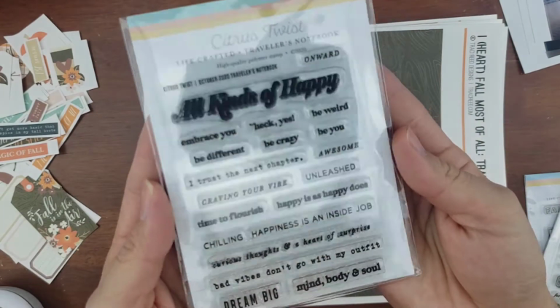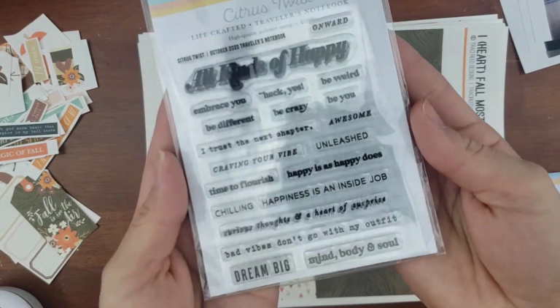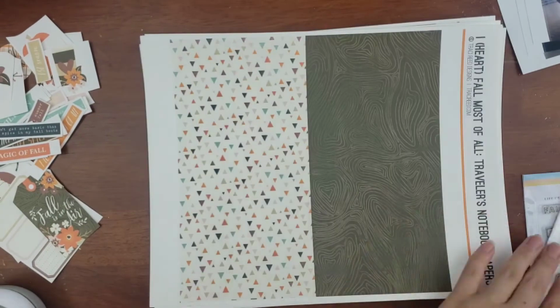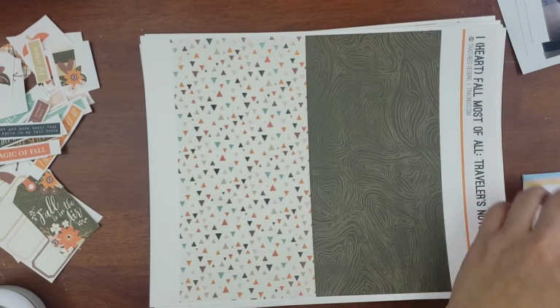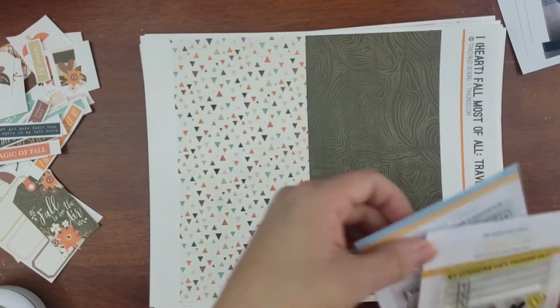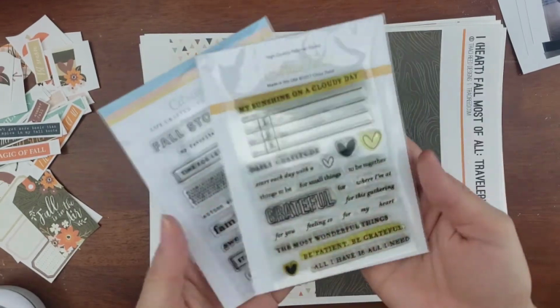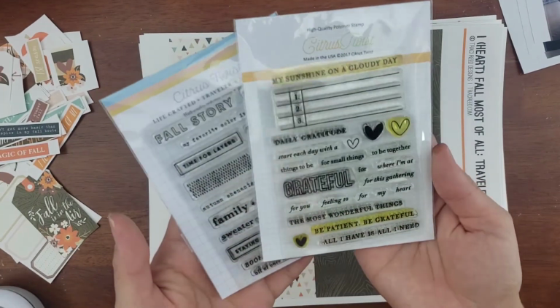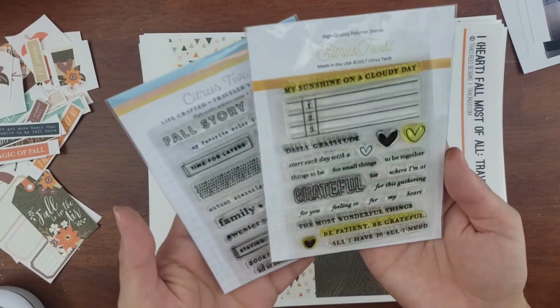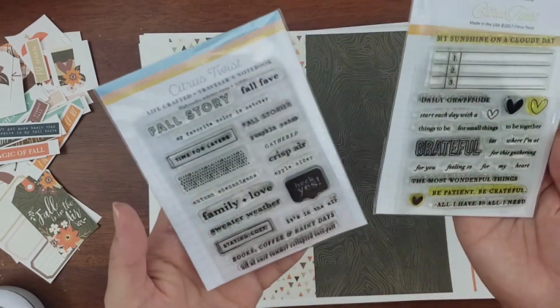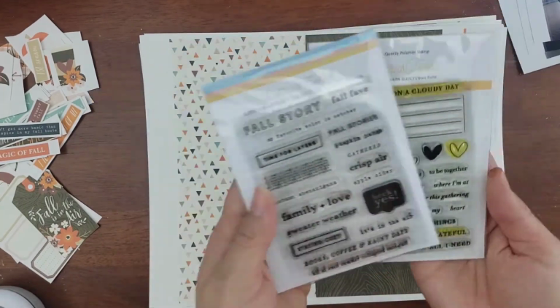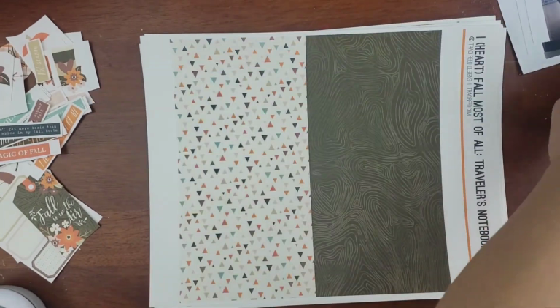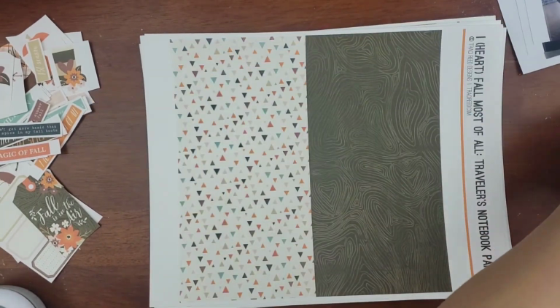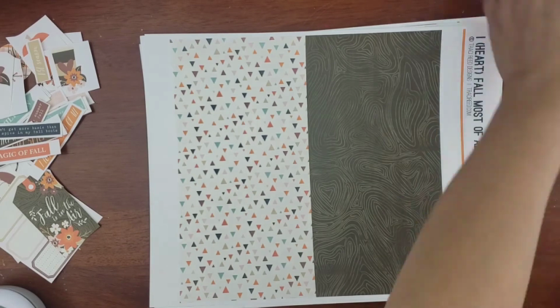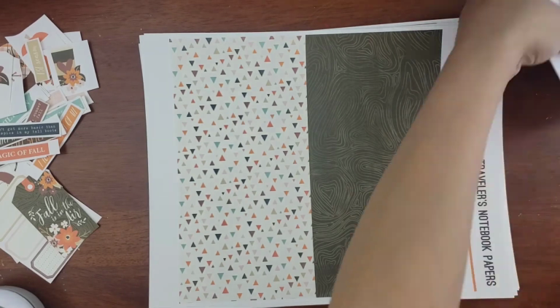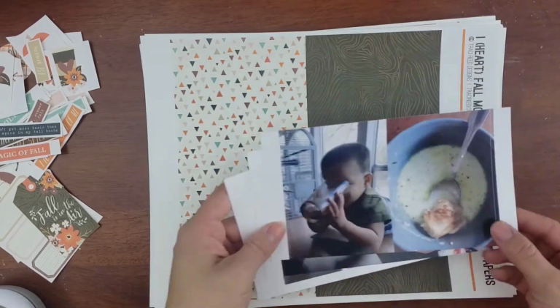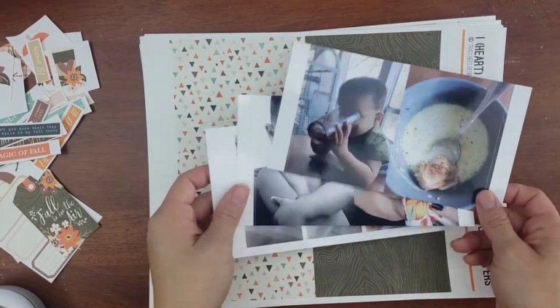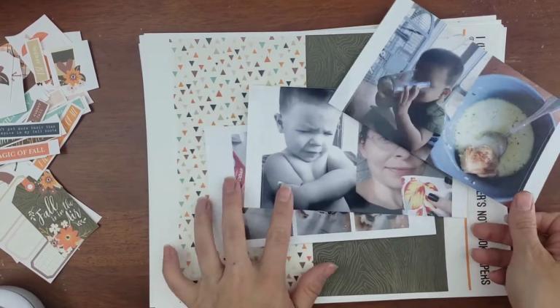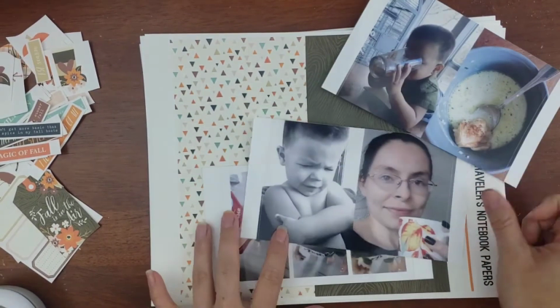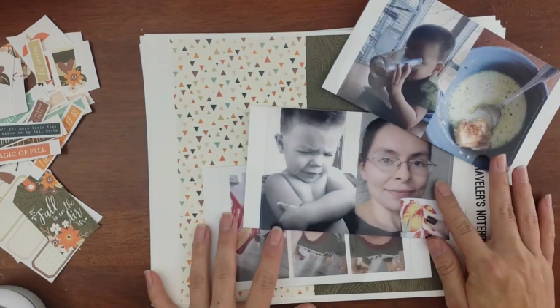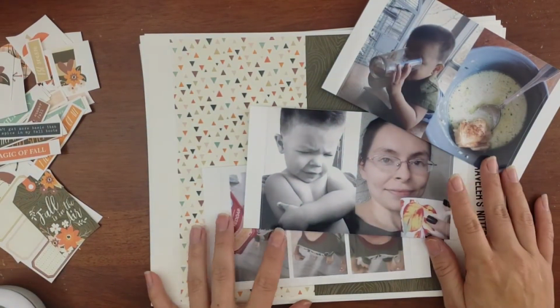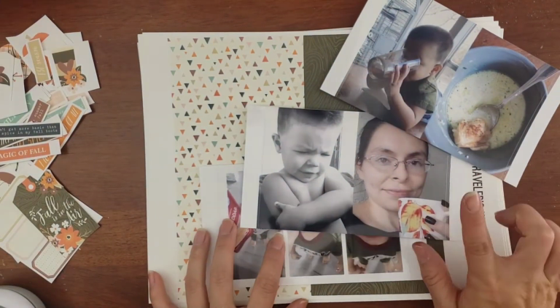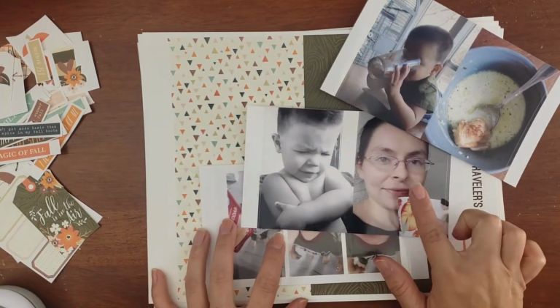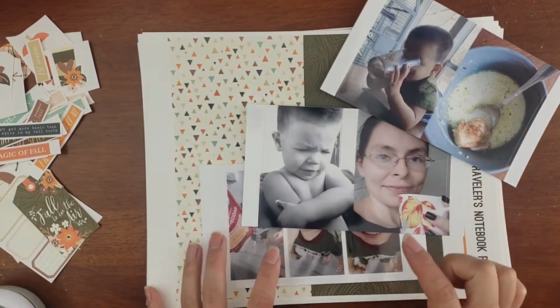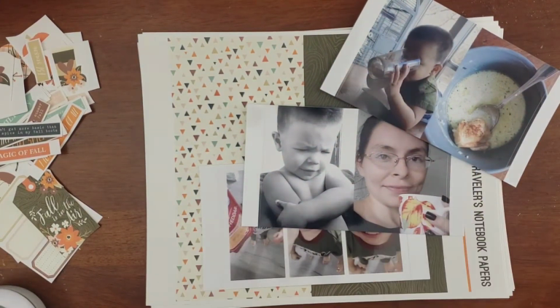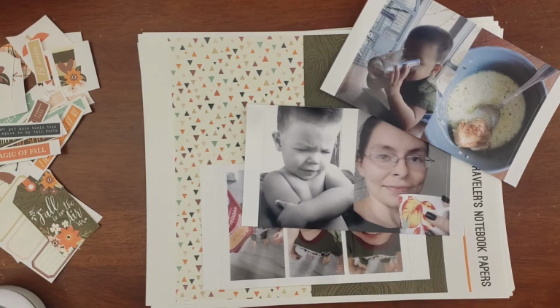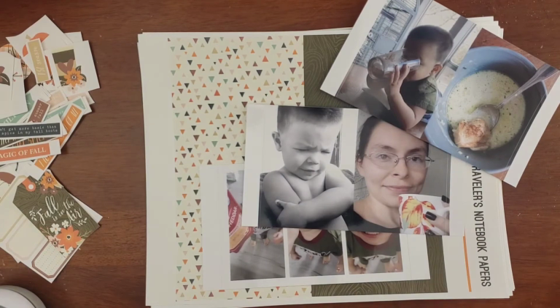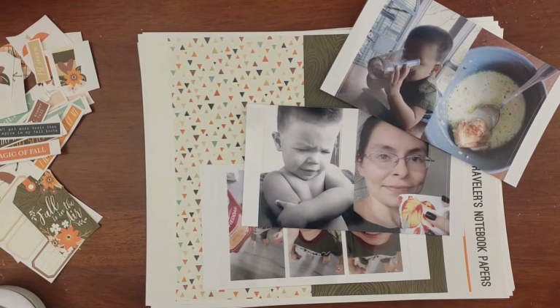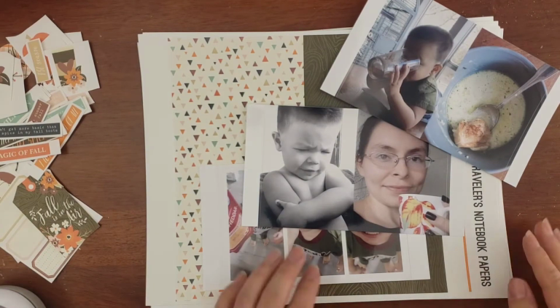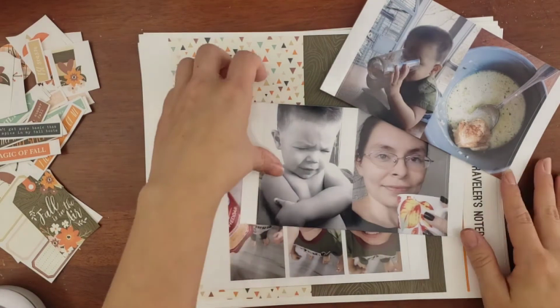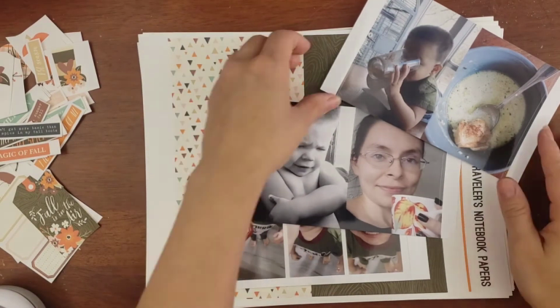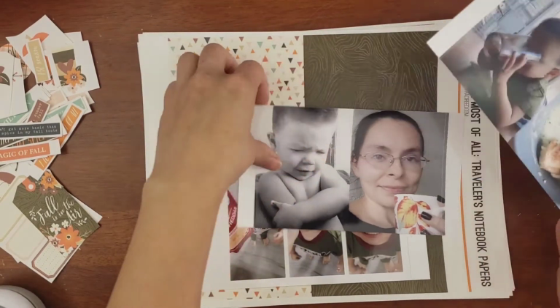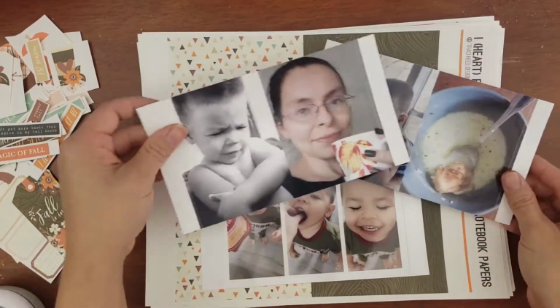Guys, you already know I'm gonna always pull out some stamps, especially that first stamp set. That one is the newest stamp set from Citrus Twist that I got — it was the October Traveler's Notebook one — so I wanted to make sure I use it before I put it in my stash.